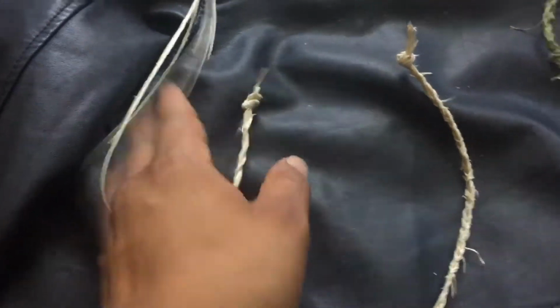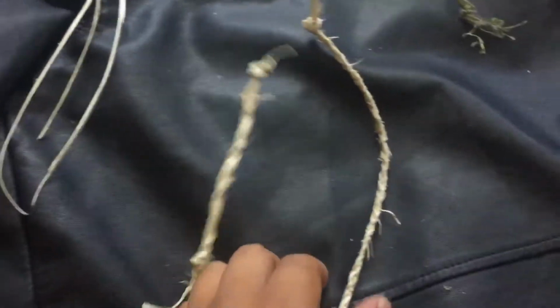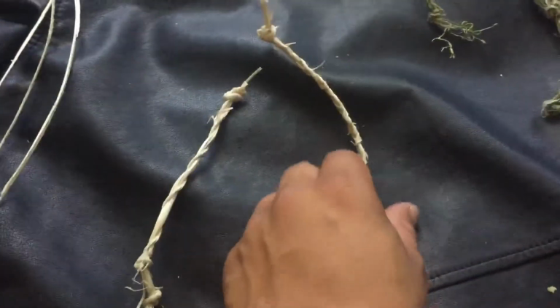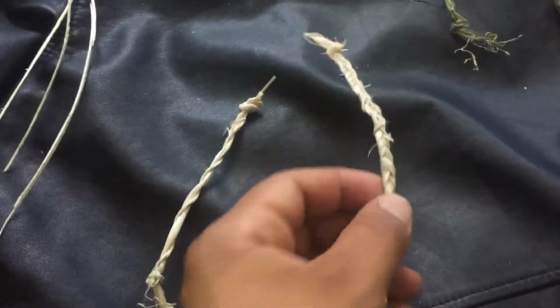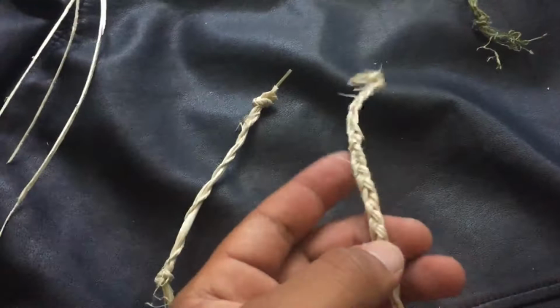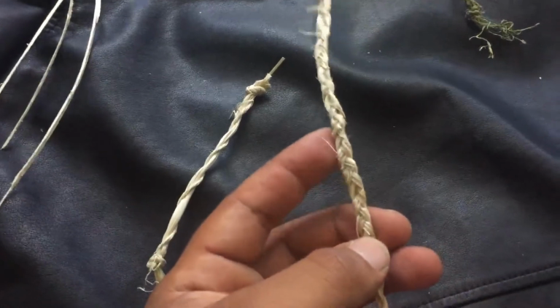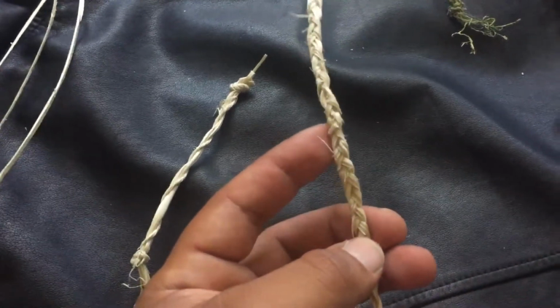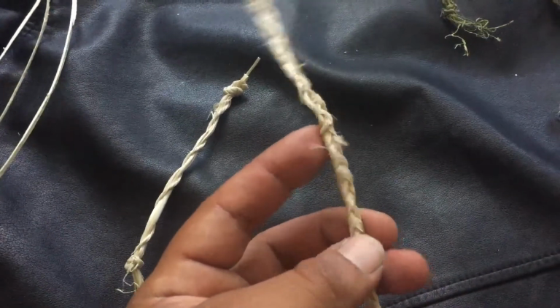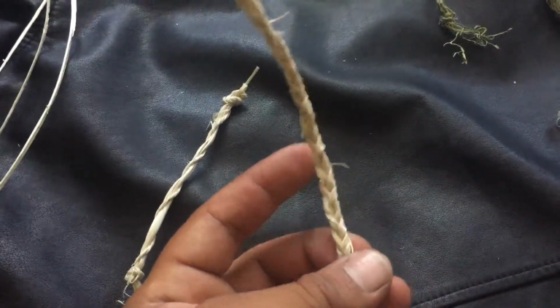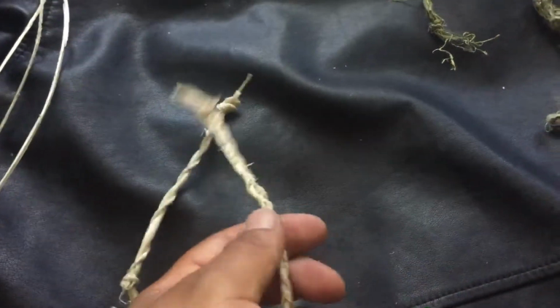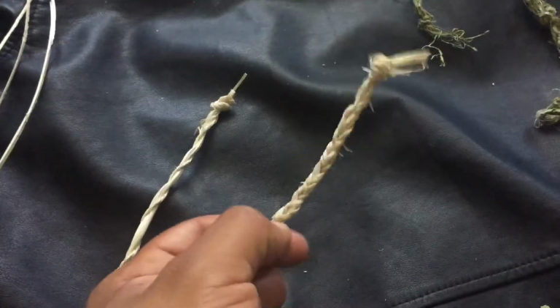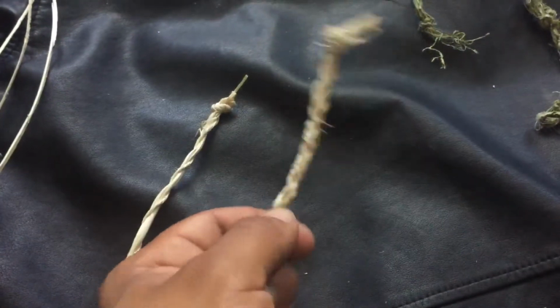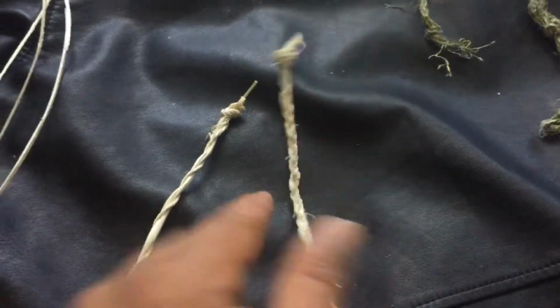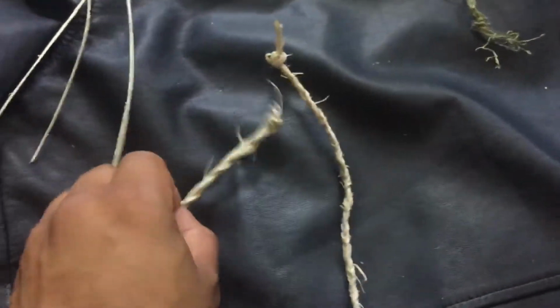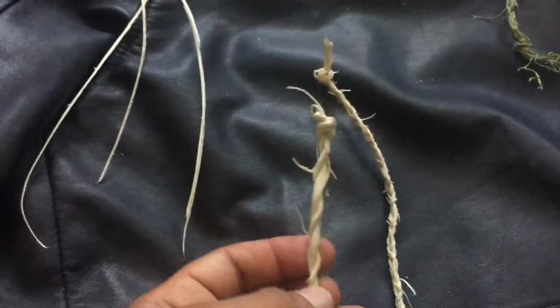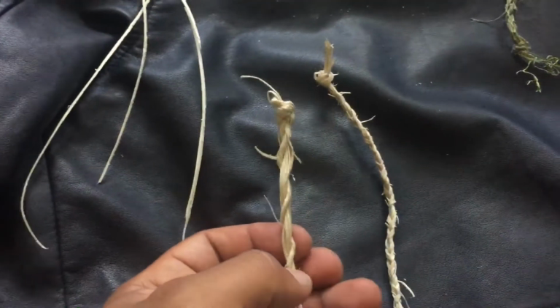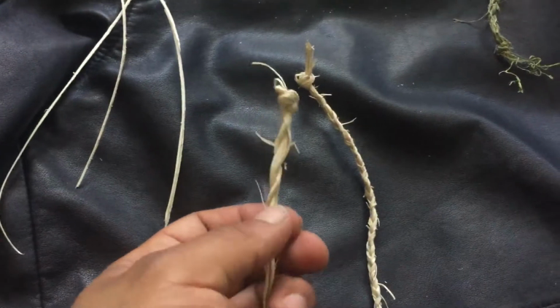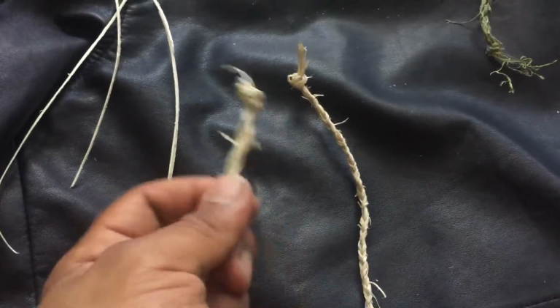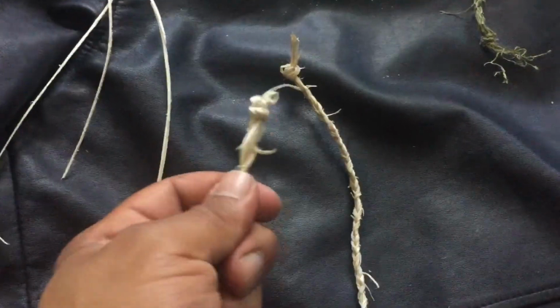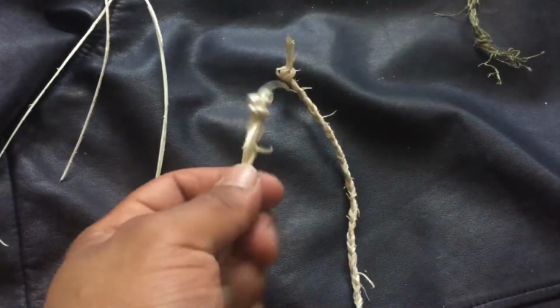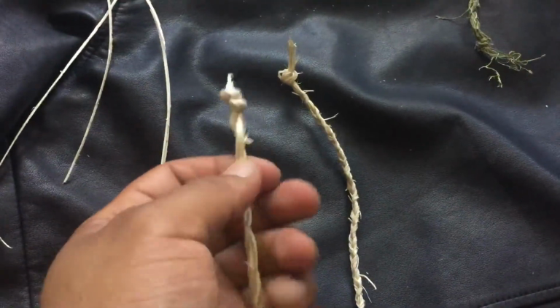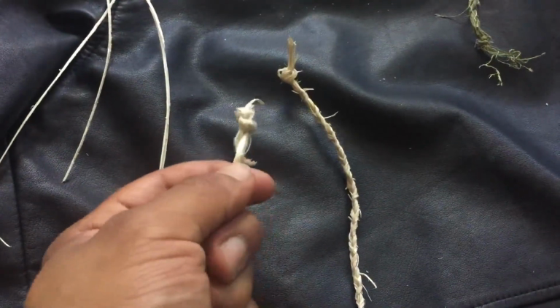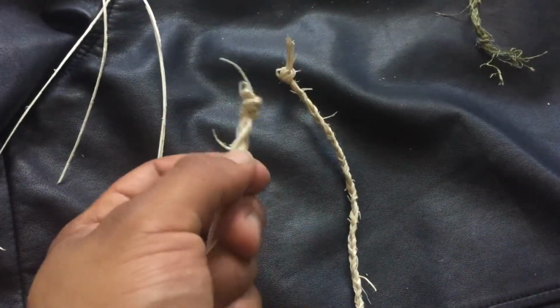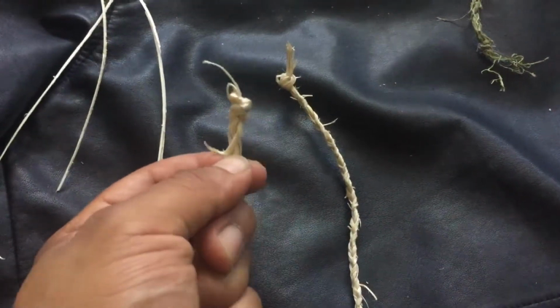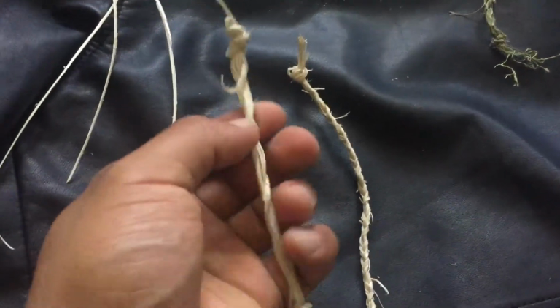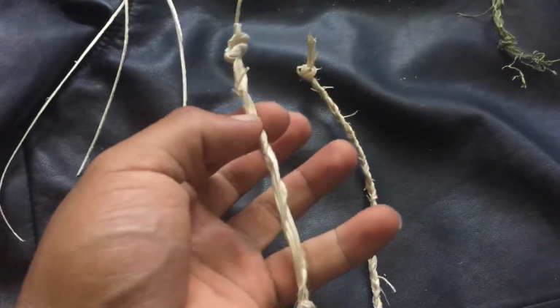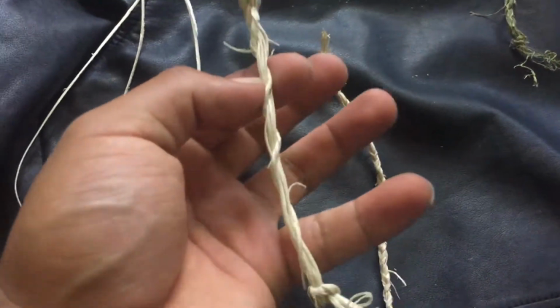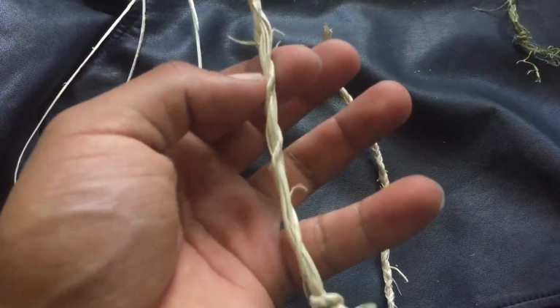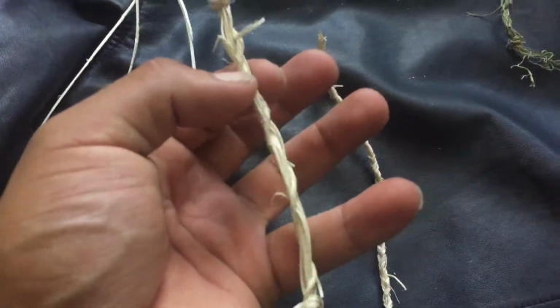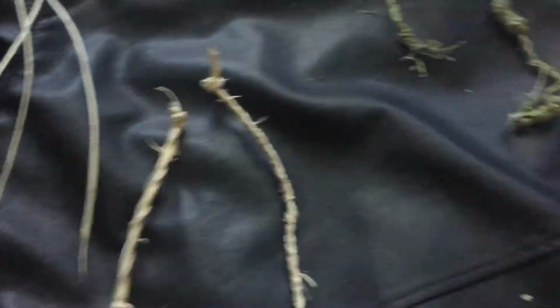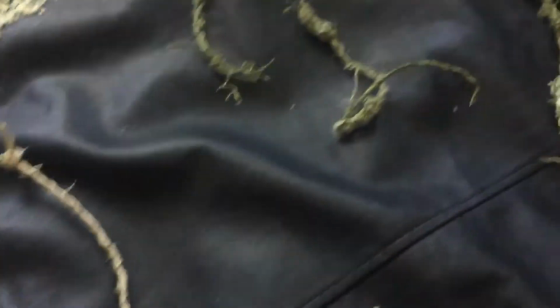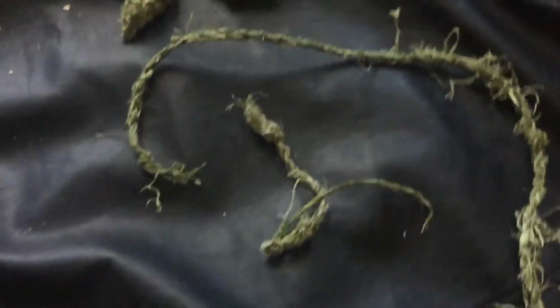This one I braided — it's pretty strong also, real strong. I wish I could have made a longer one. I have enough material to make a long one. This one over here is twisted.